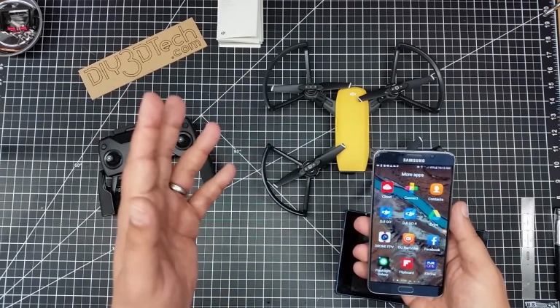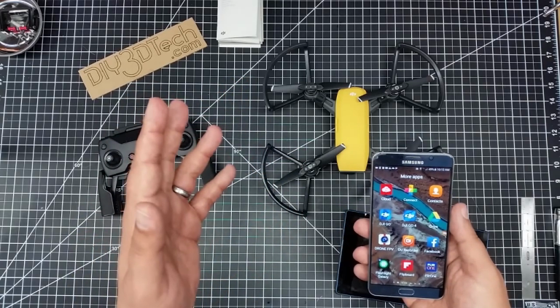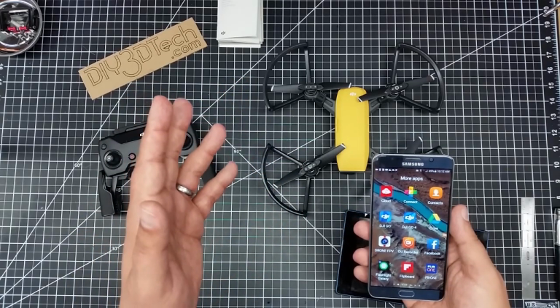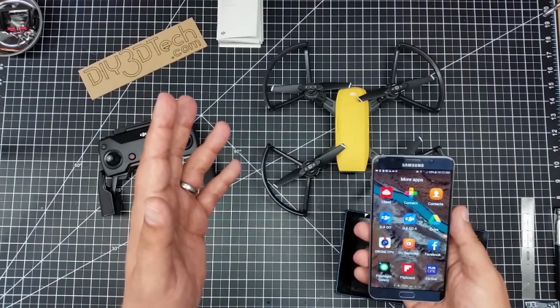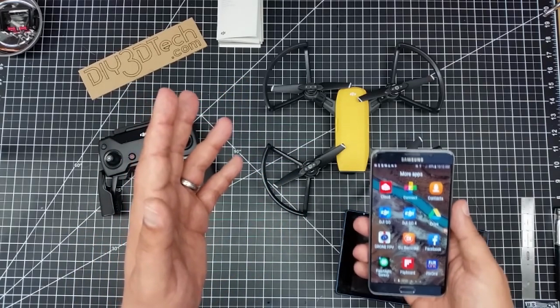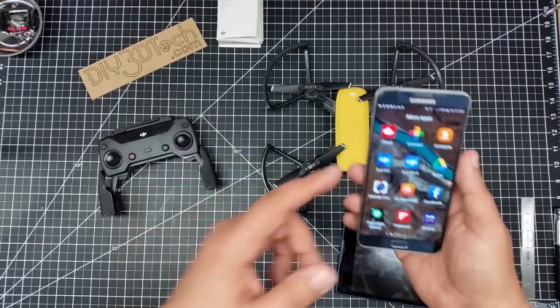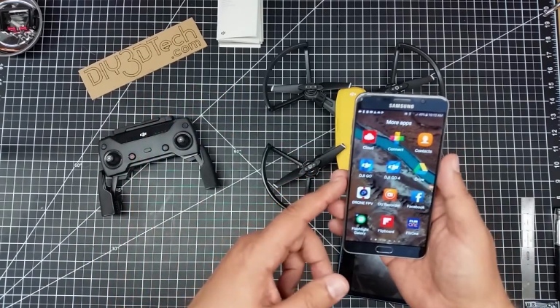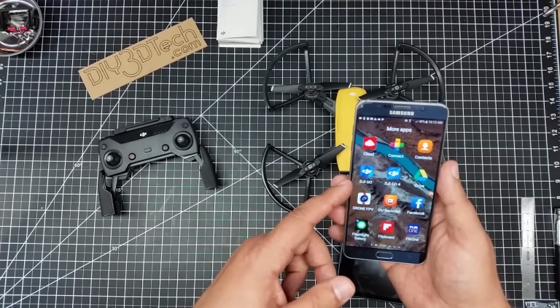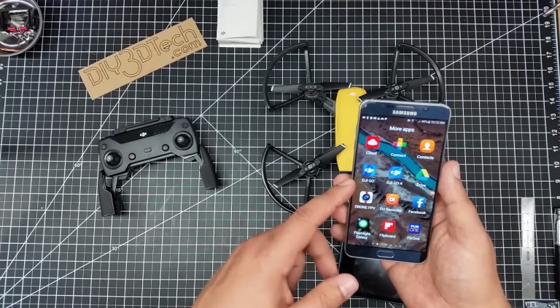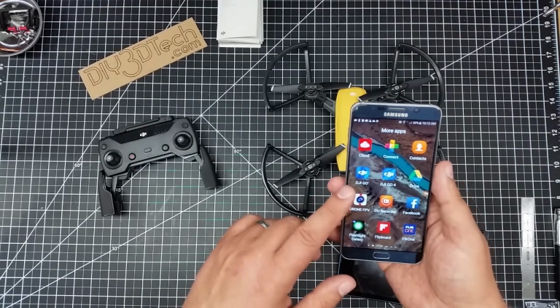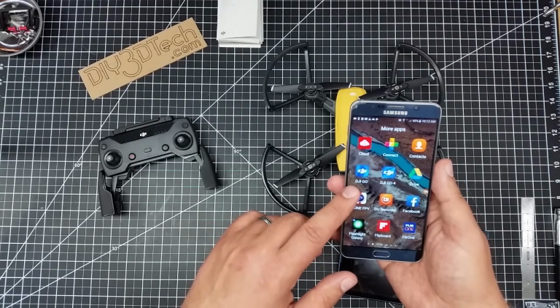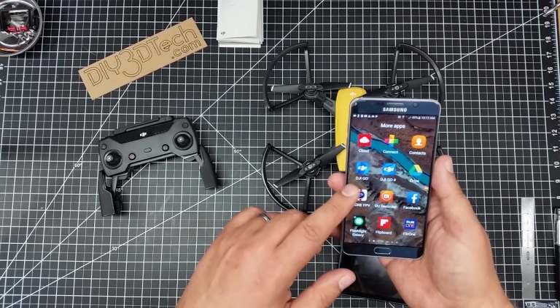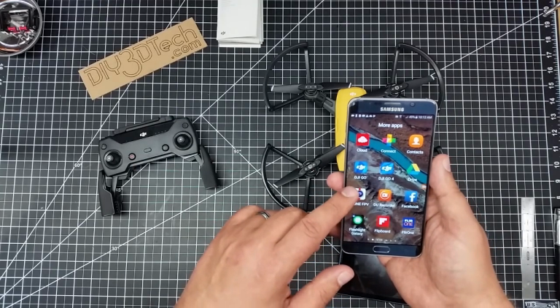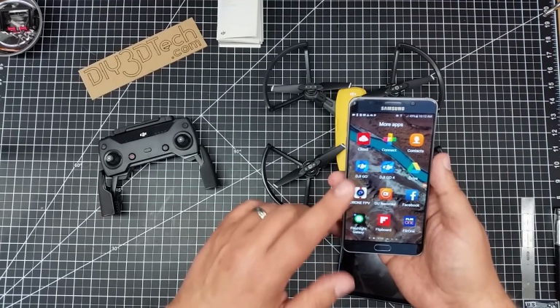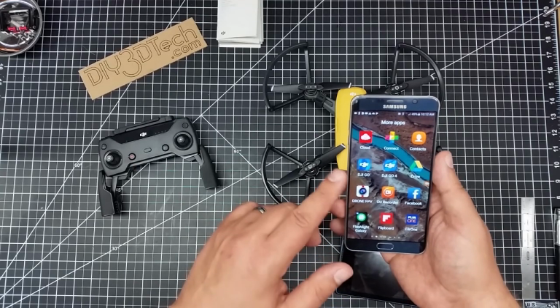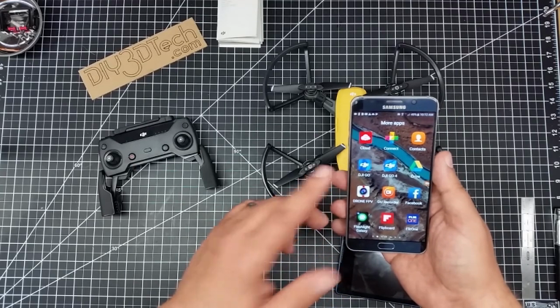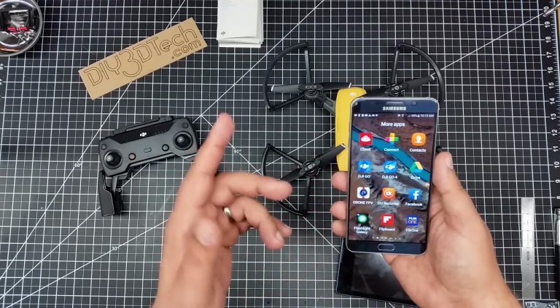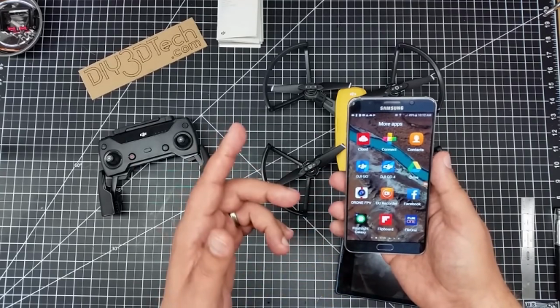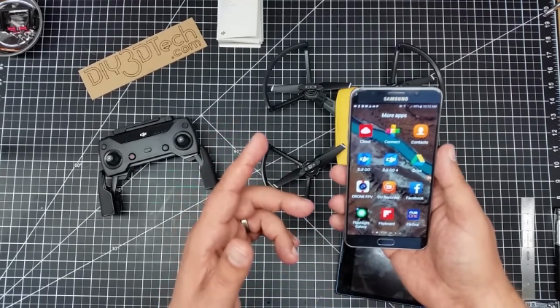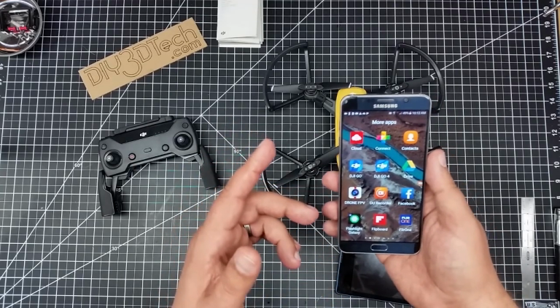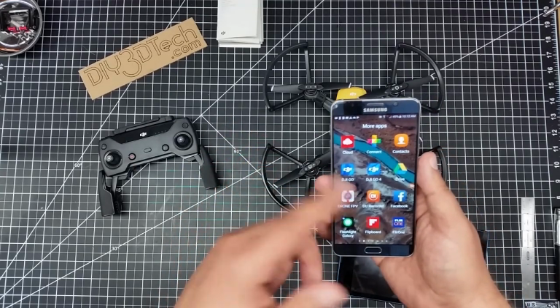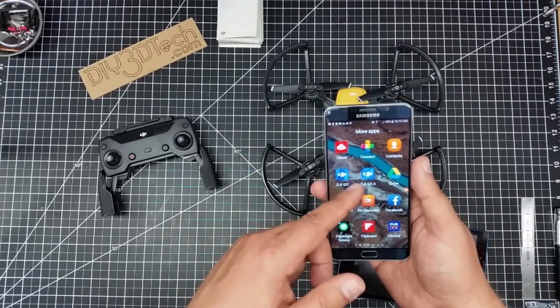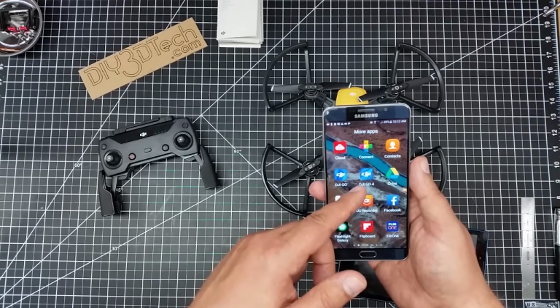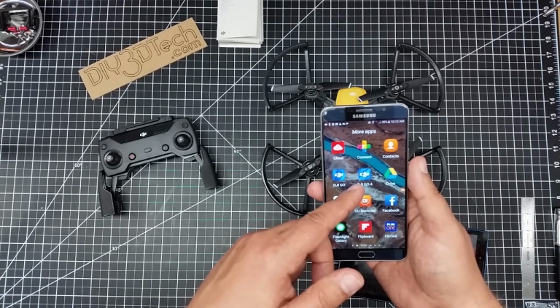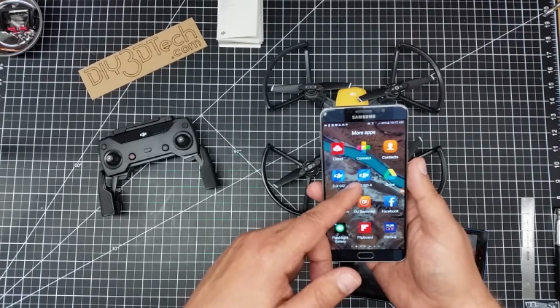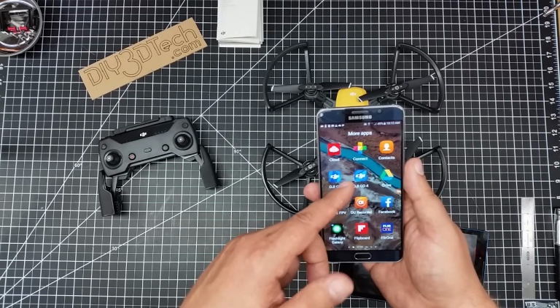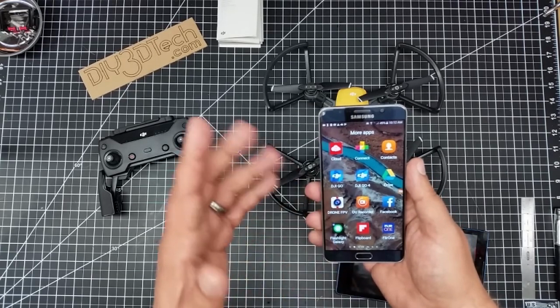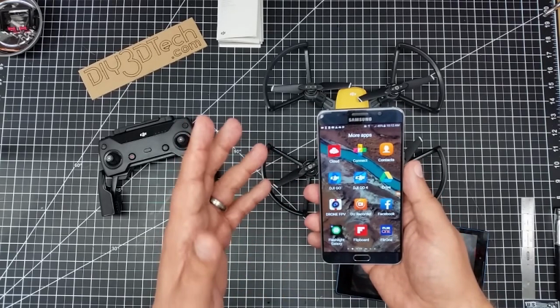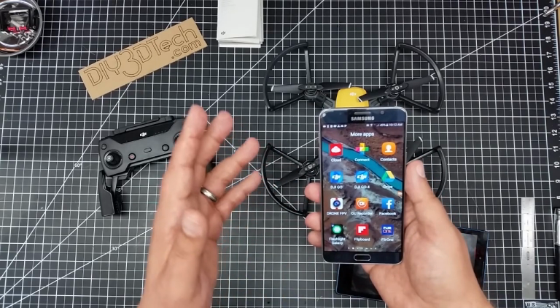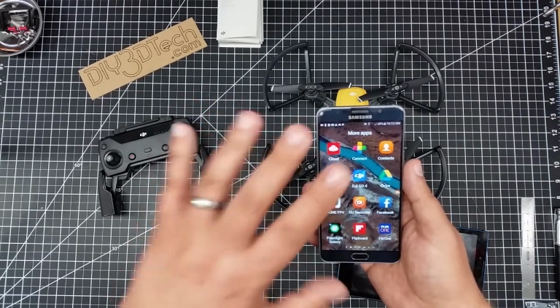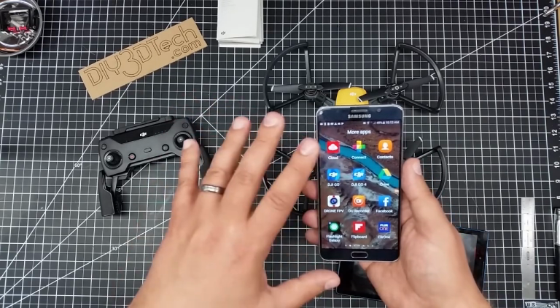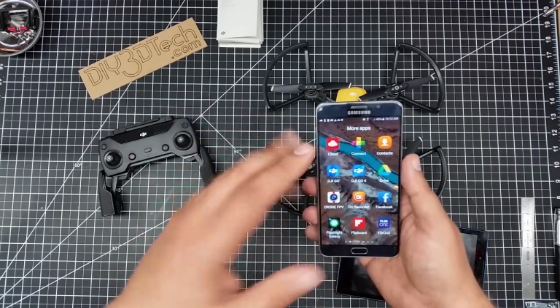So if you are a Phantom 3 pilot and you're used to using the DJI Go app, you're going to have to do a little bit of adaptation, which I wasn't expecting that much.